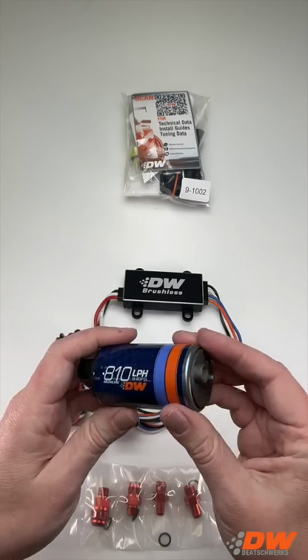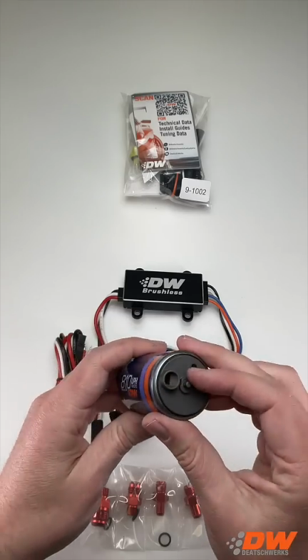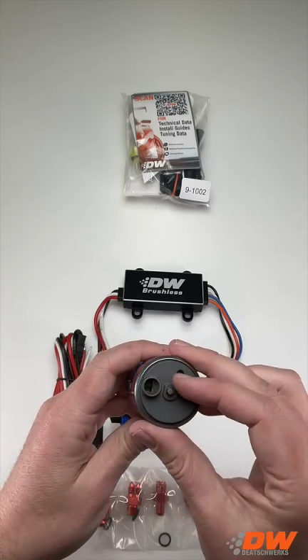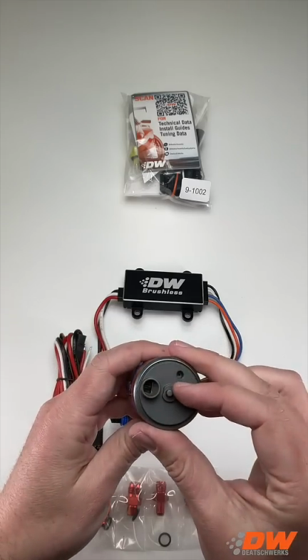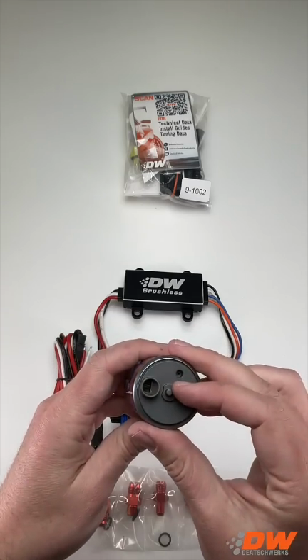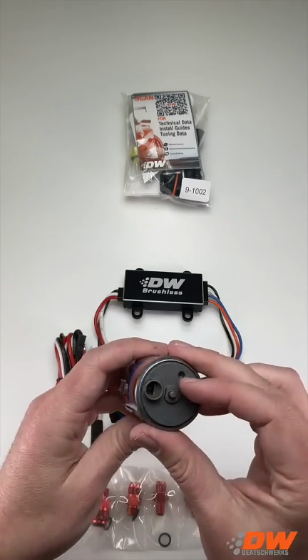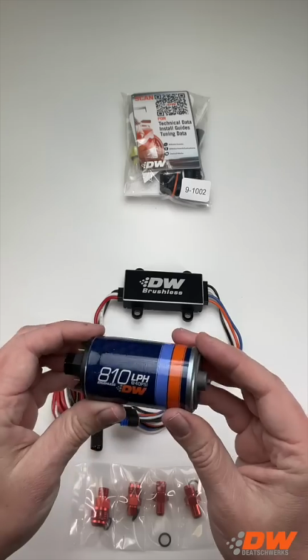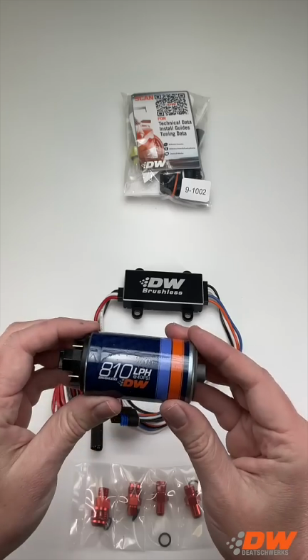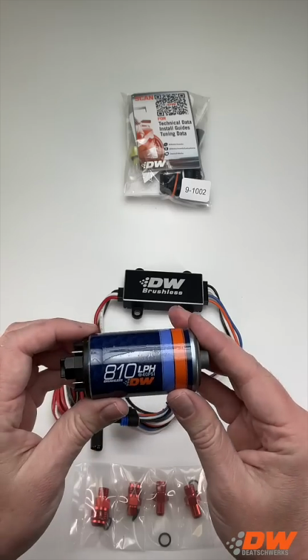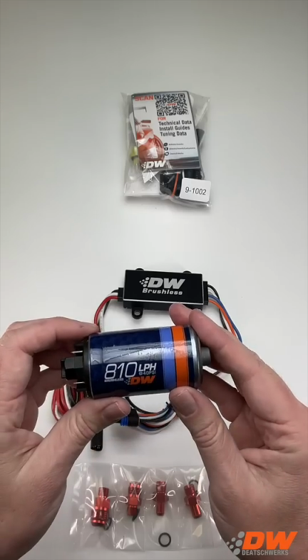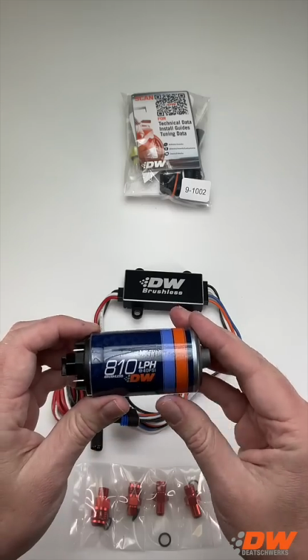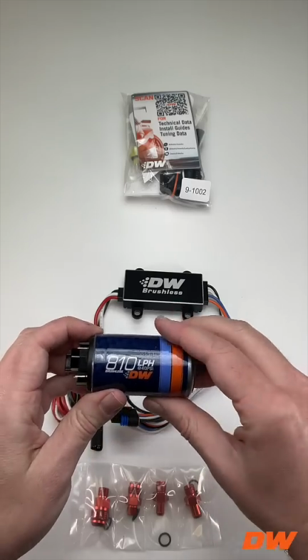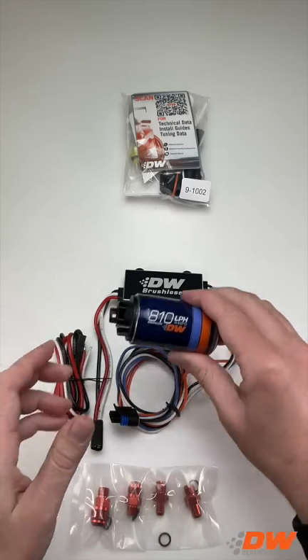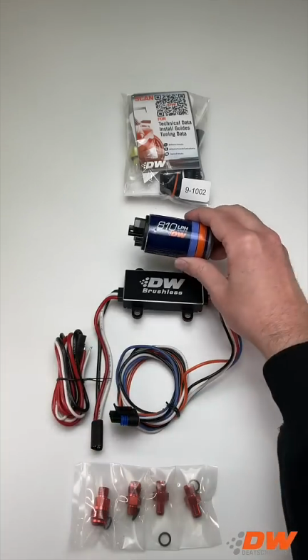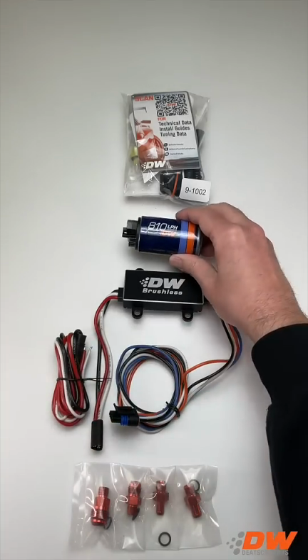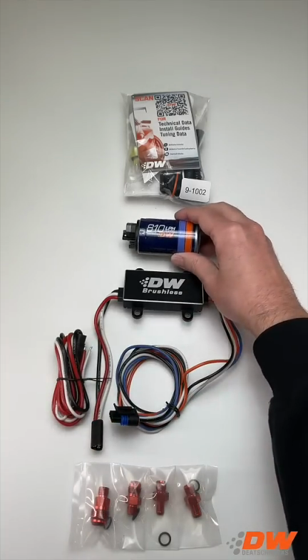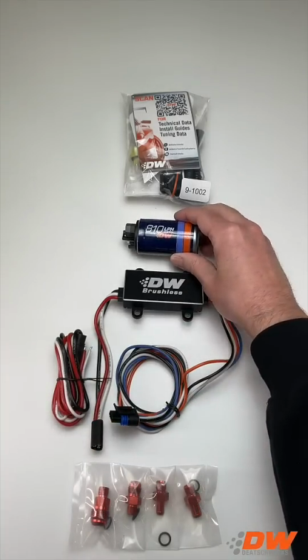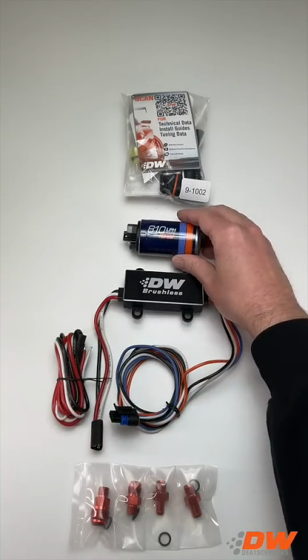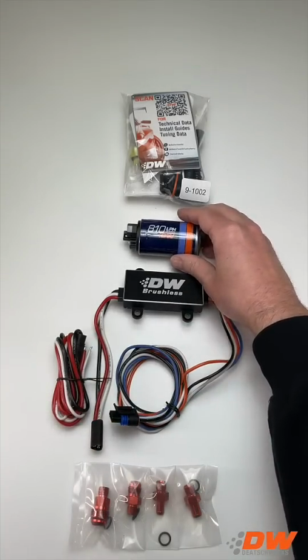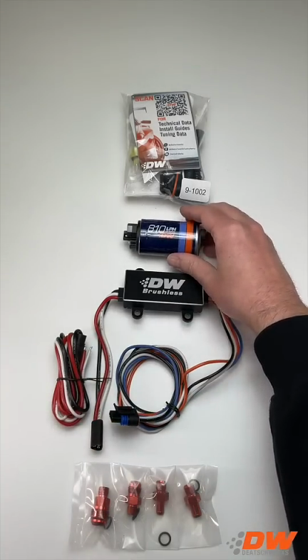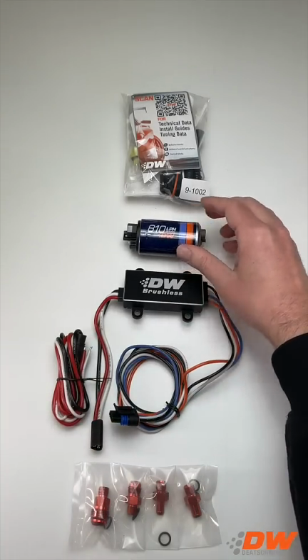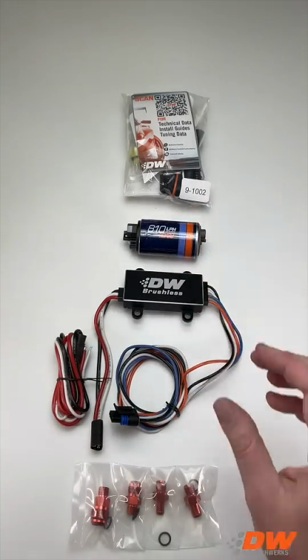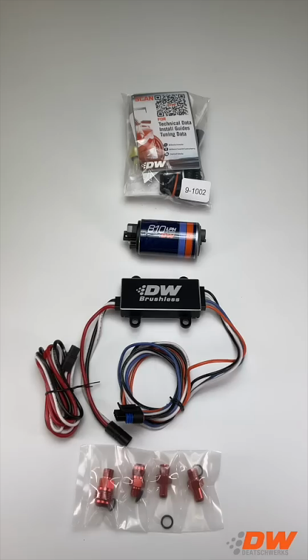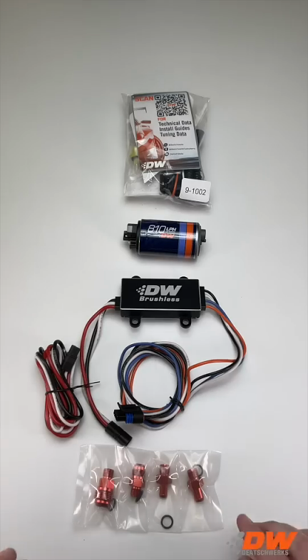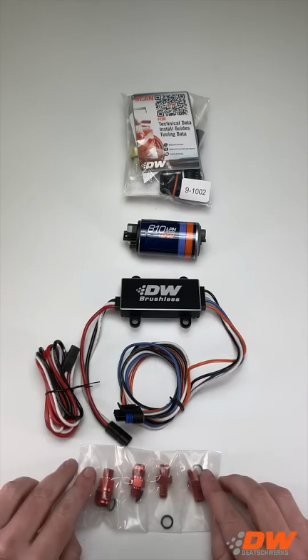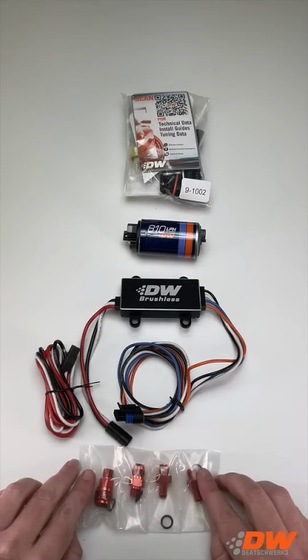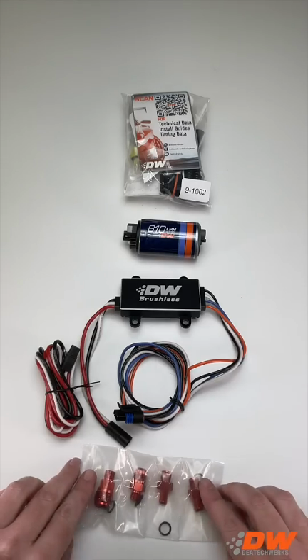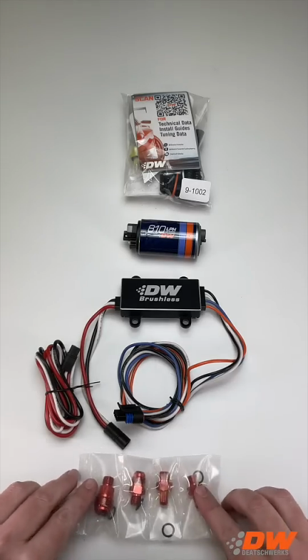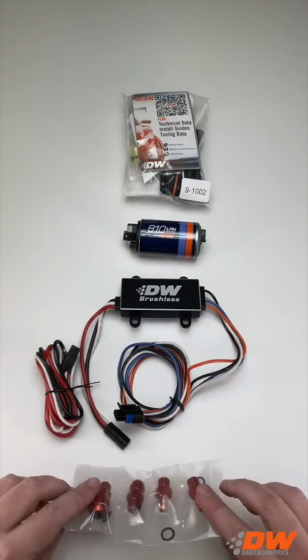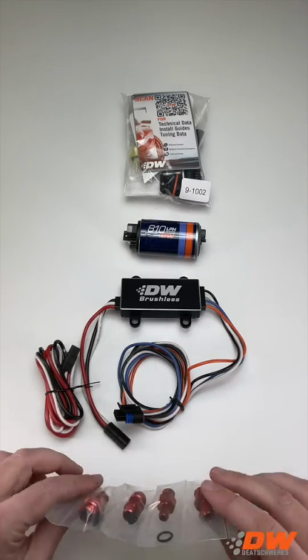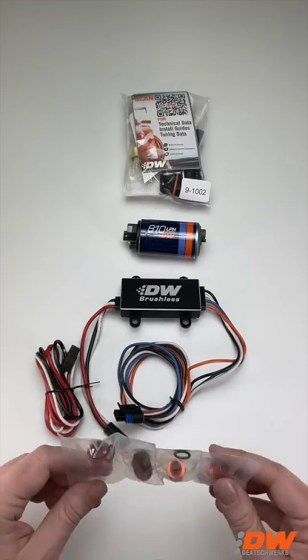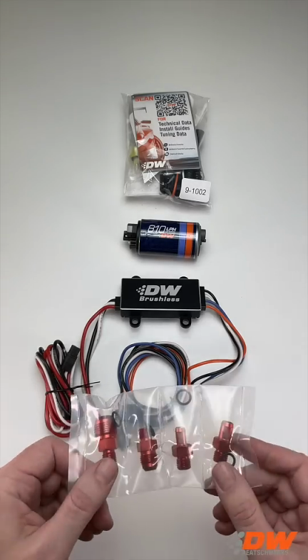The DW810 fuel pump is a game changer in the fuel pump market, providing unparalleled efficiency and simplicity. 5/16ths, 3/8ths, dash-6 AN, and dash-8 AN anodized fittings are included.